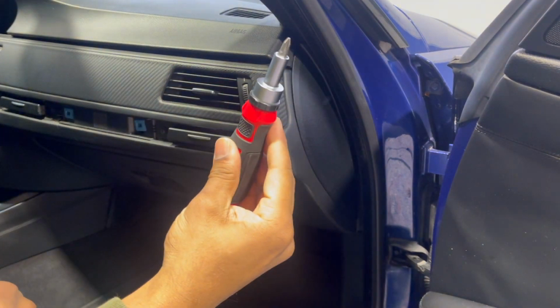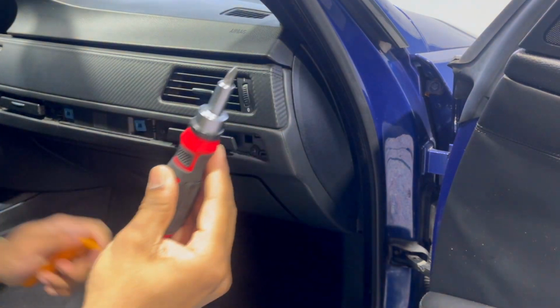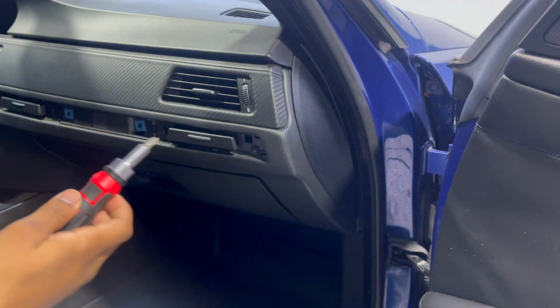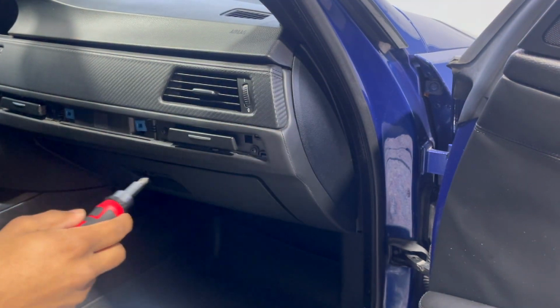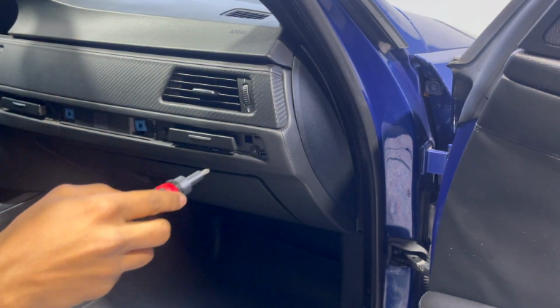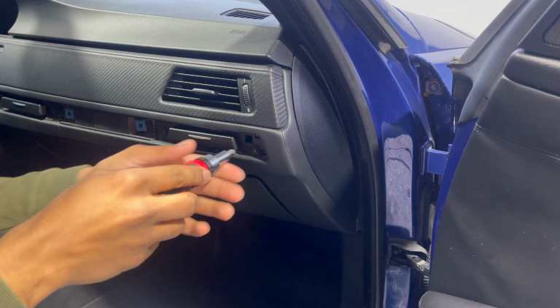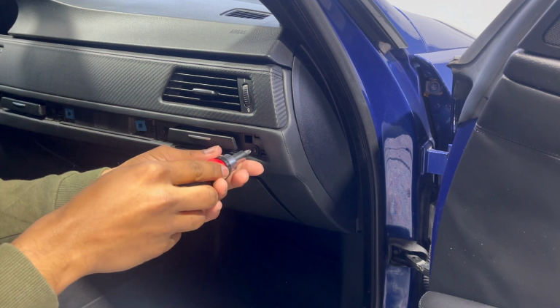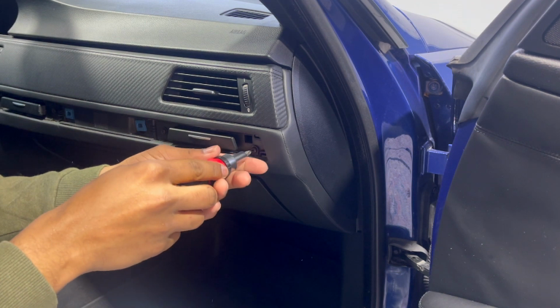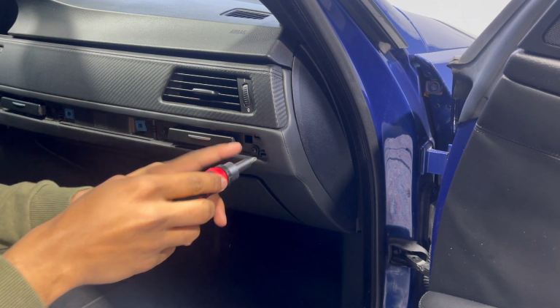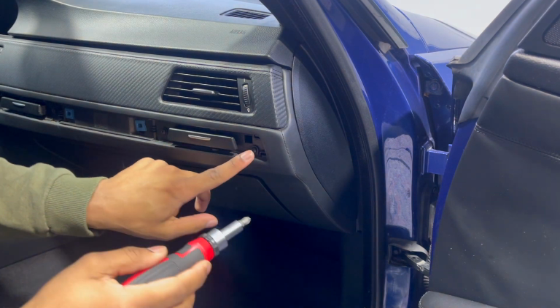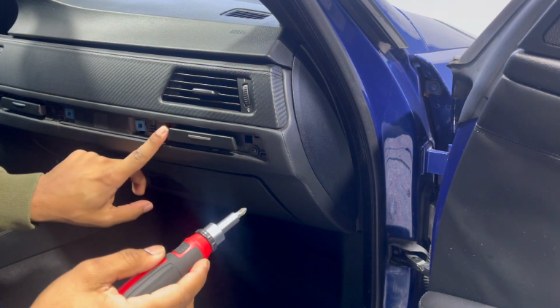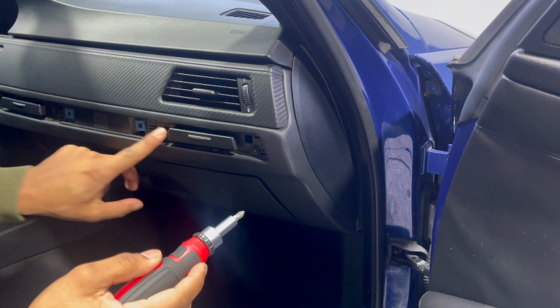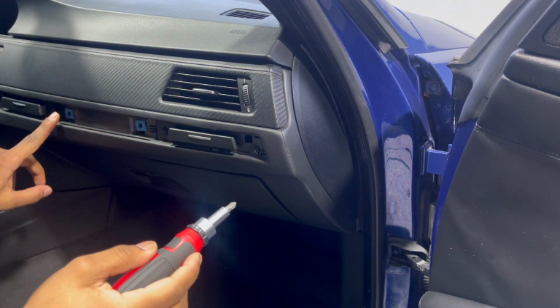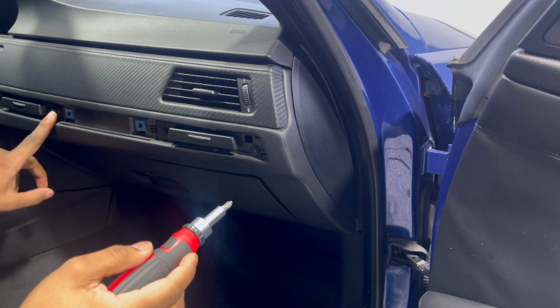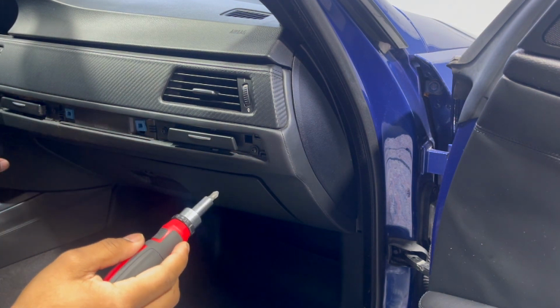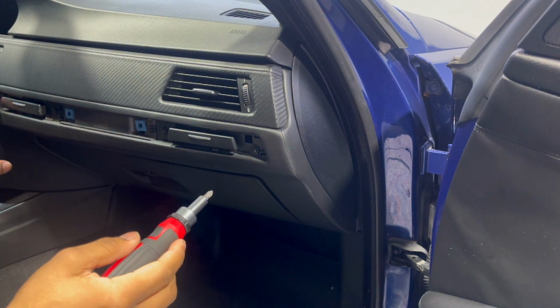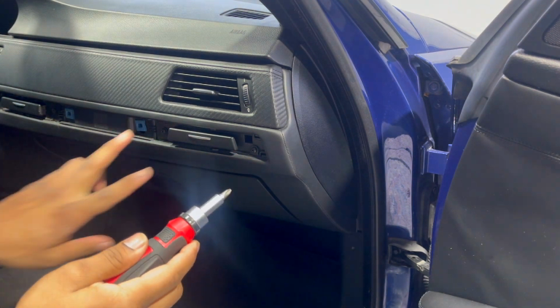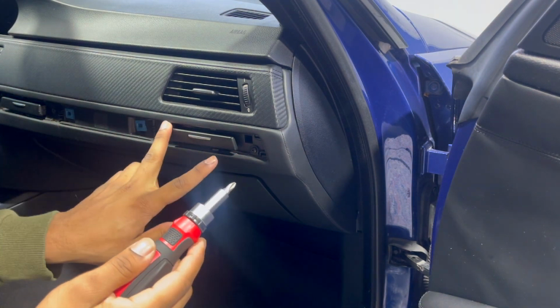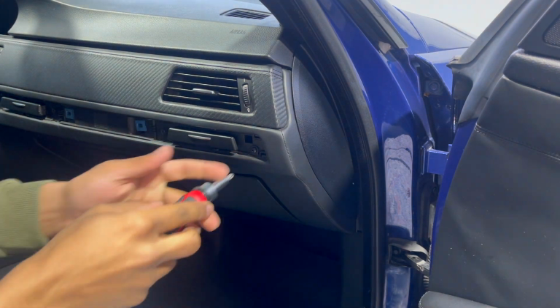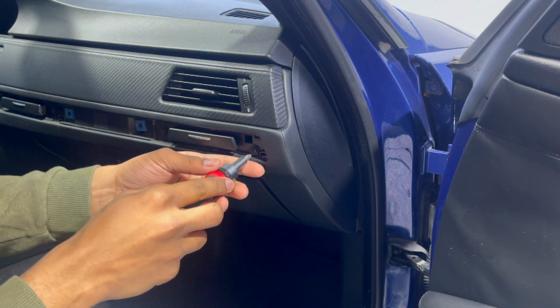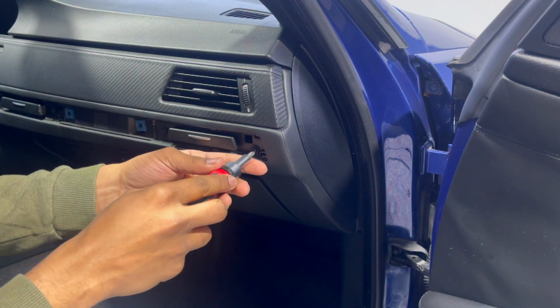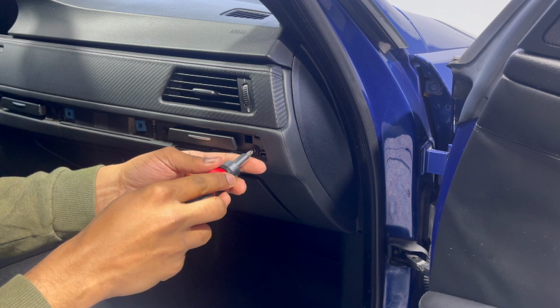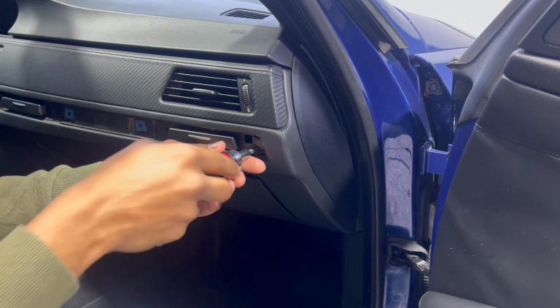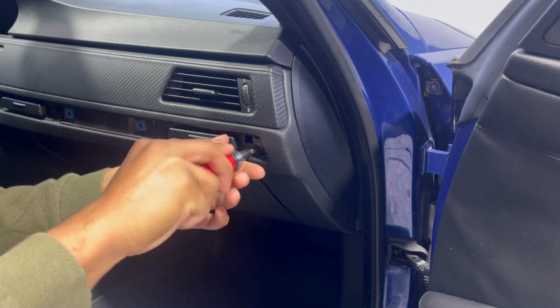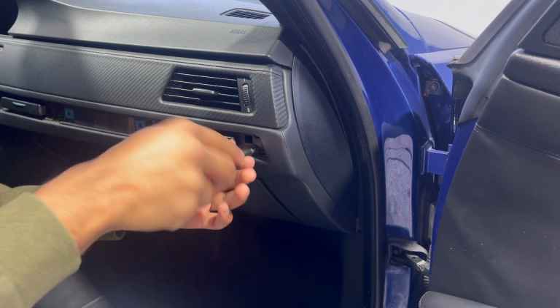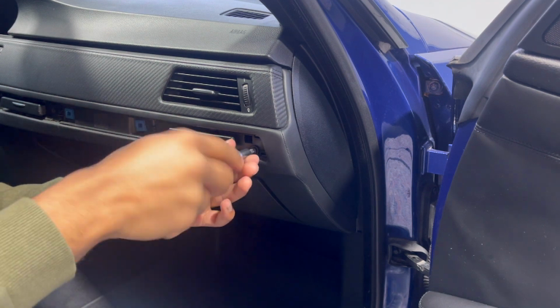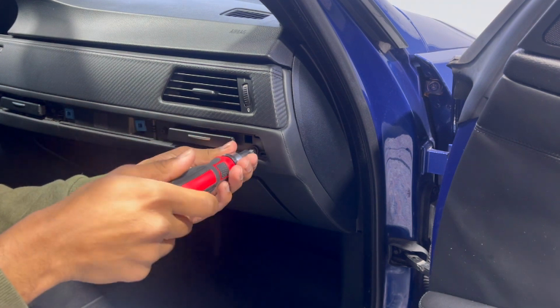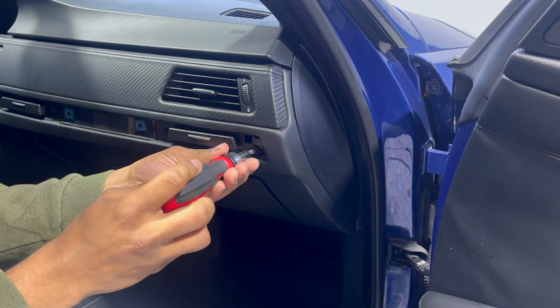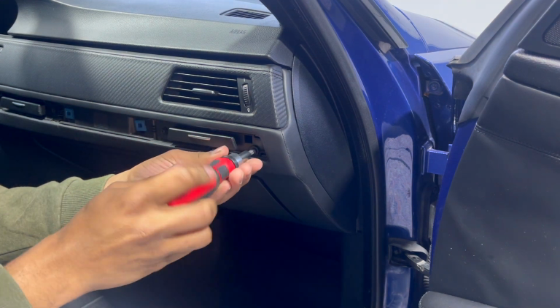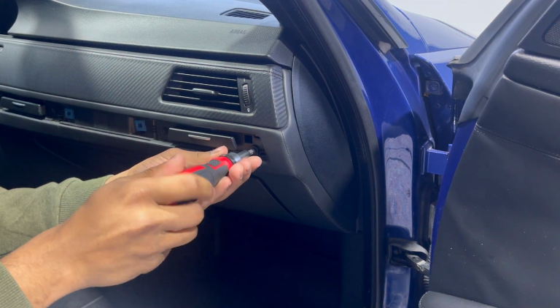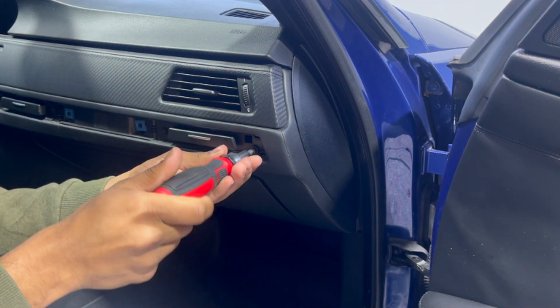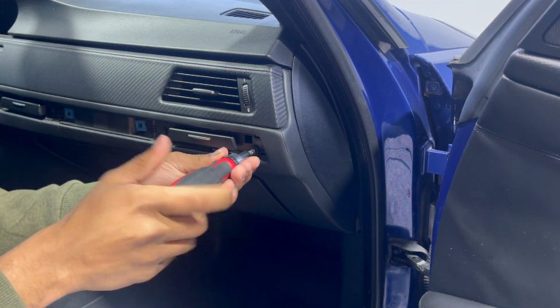Next, you're also going to need a Phillips screwdriver. Remove these four screws — there are two for each cup holder. We're going to start with the passenger side one first.